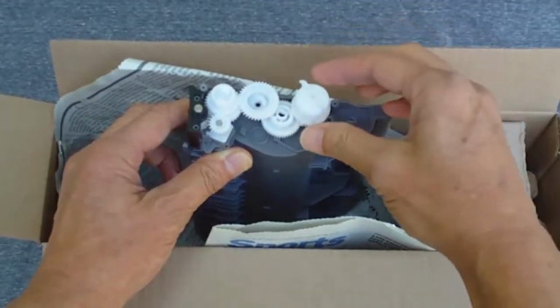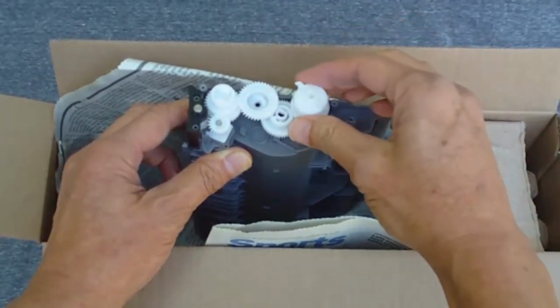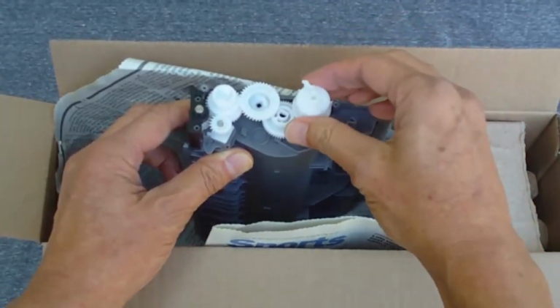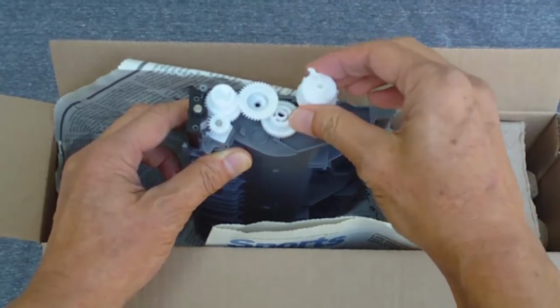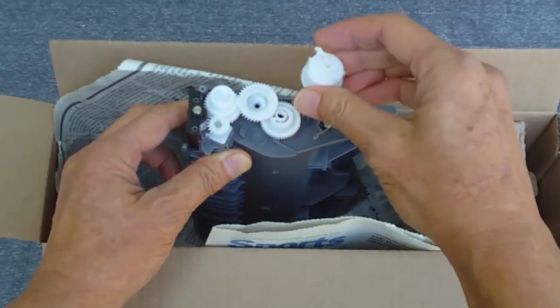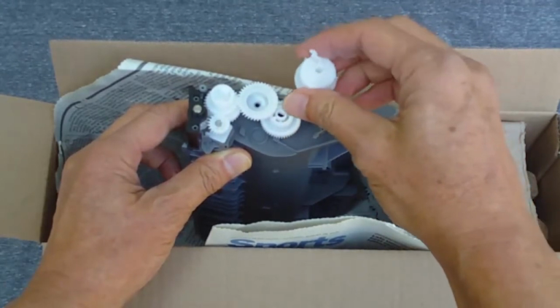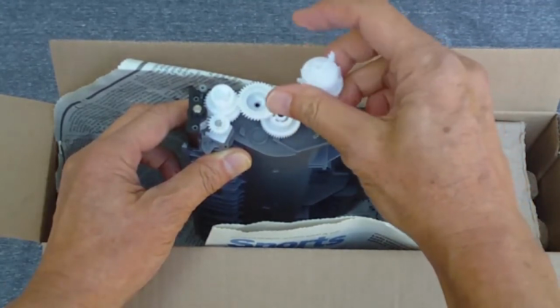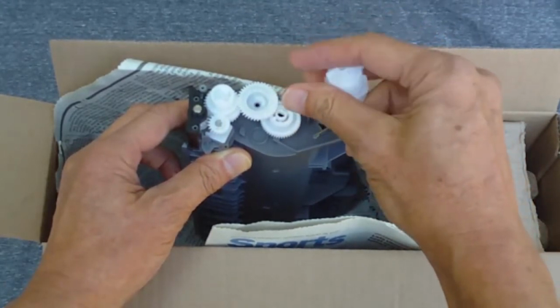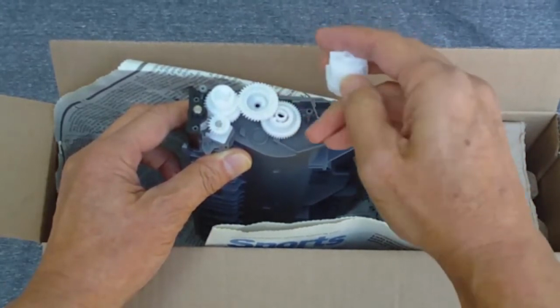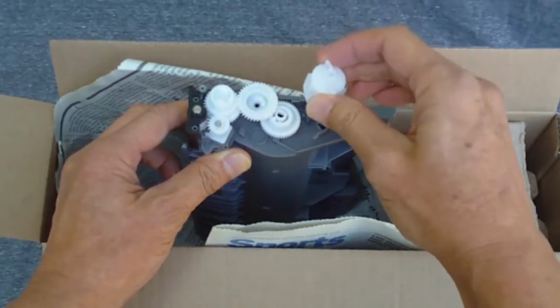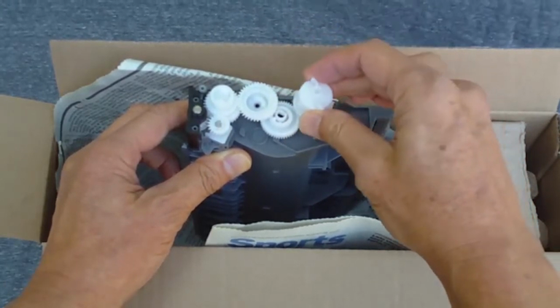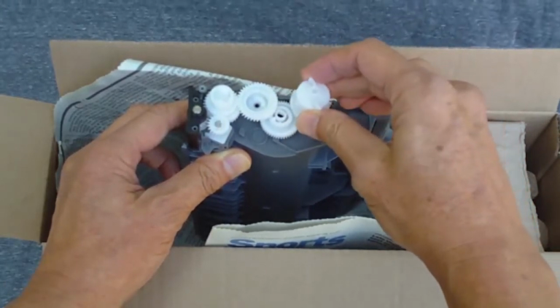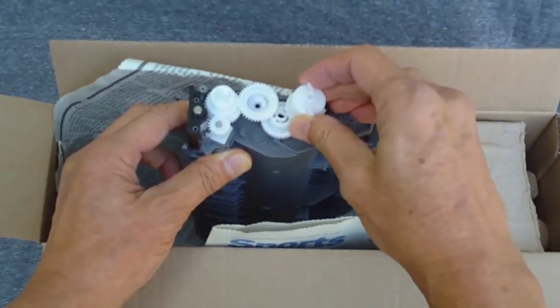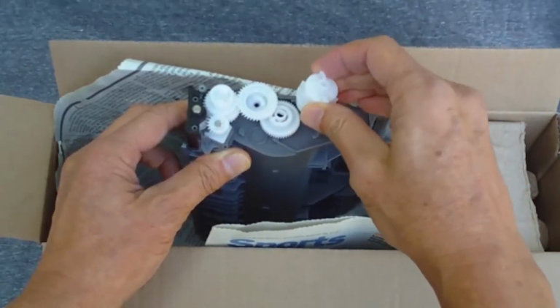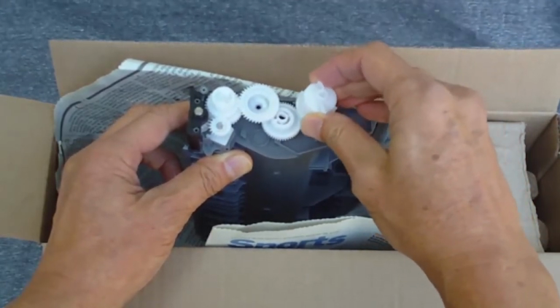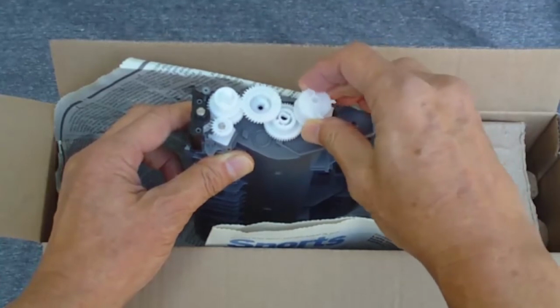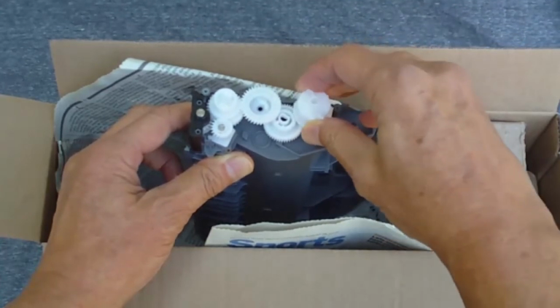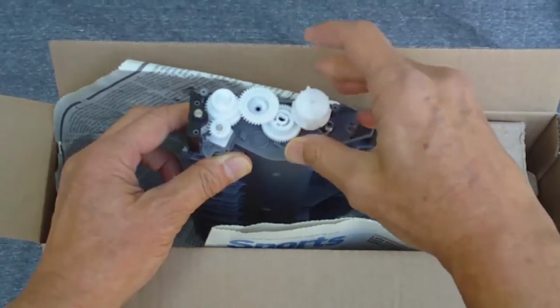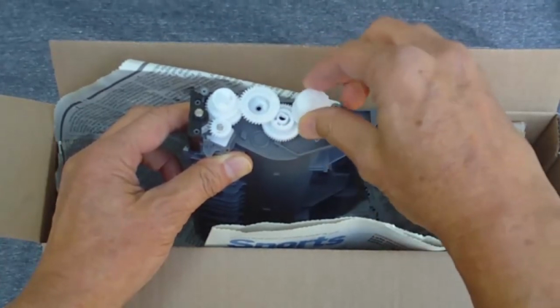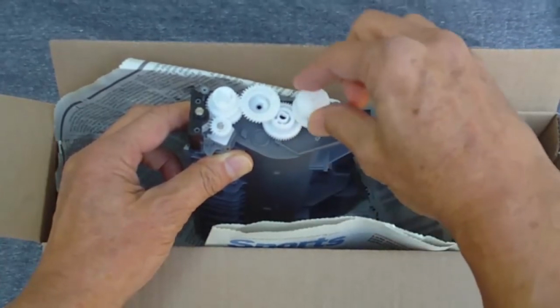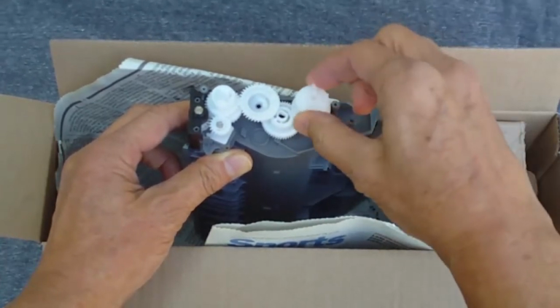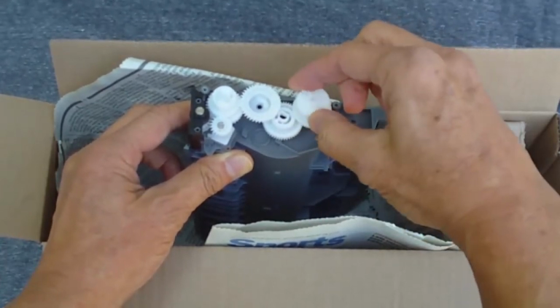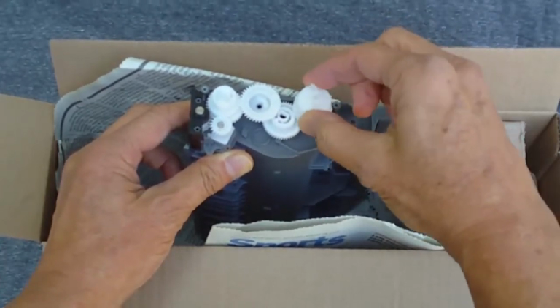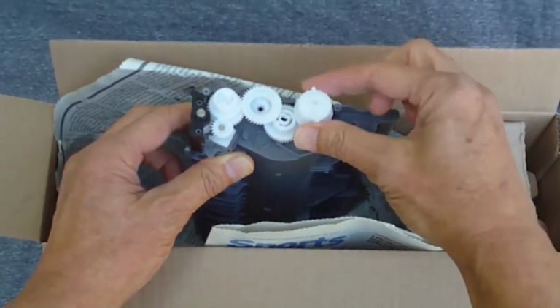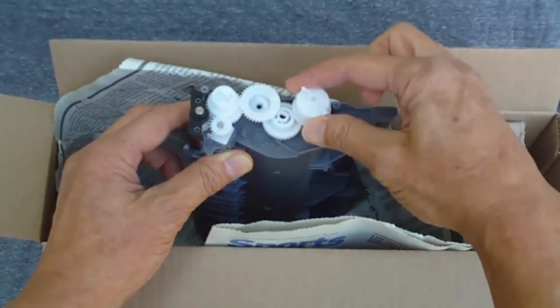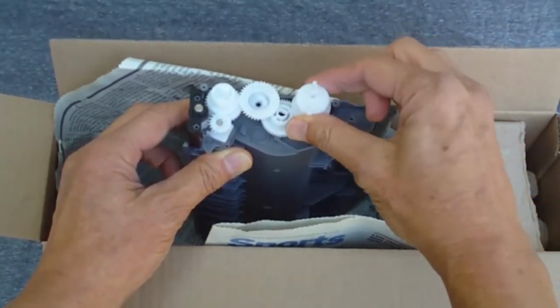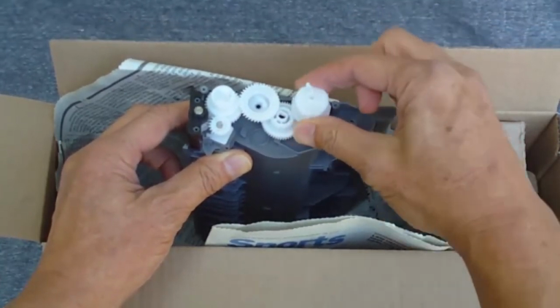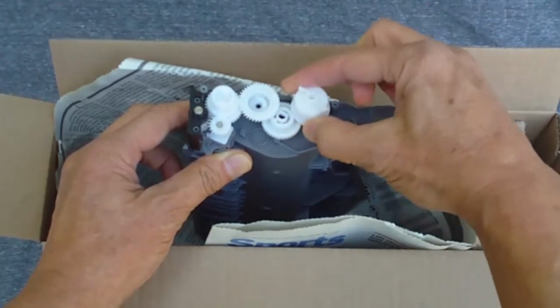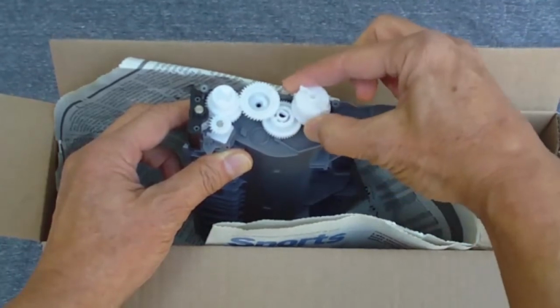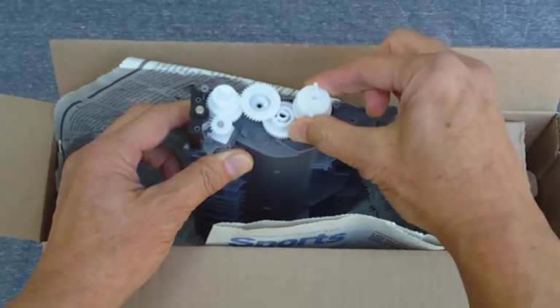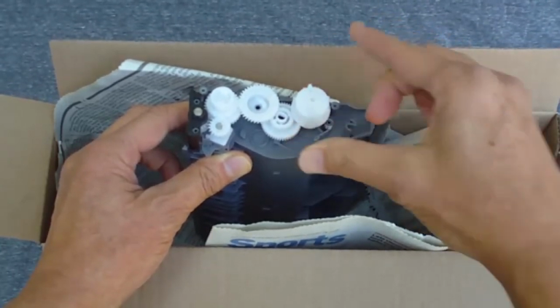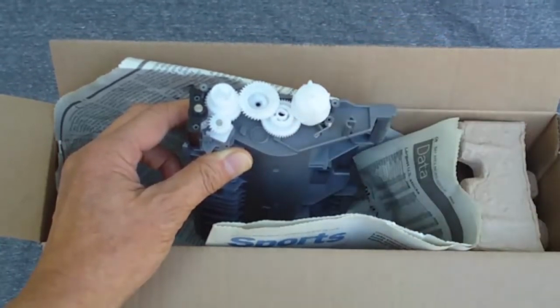Lift off the reset wheel, rotate it 180 degrees or half a turn, and put it back. With the wheel properly positioned, you should feel resistance when you rotate it gently in both directions.